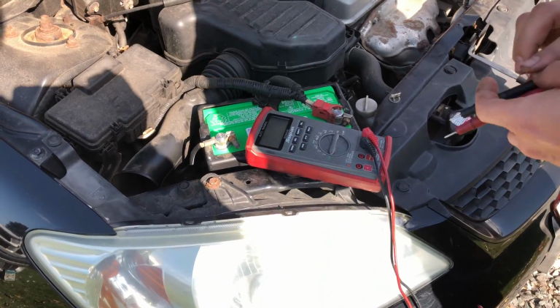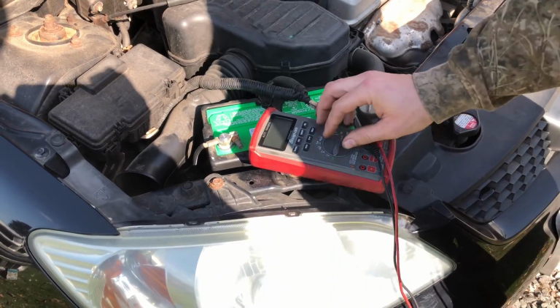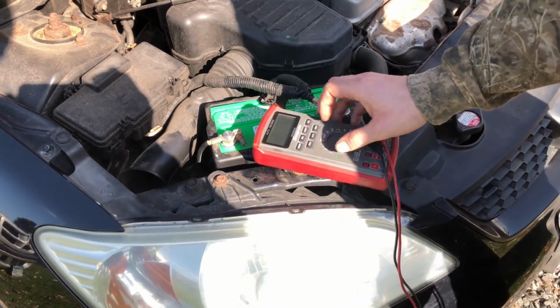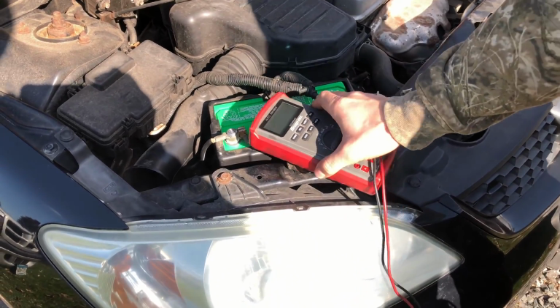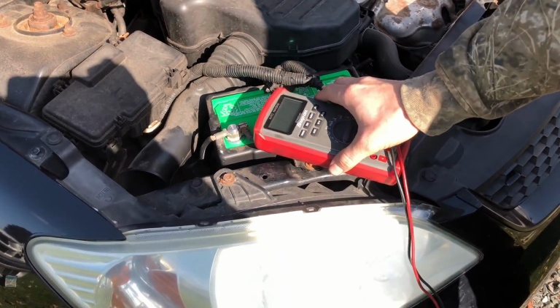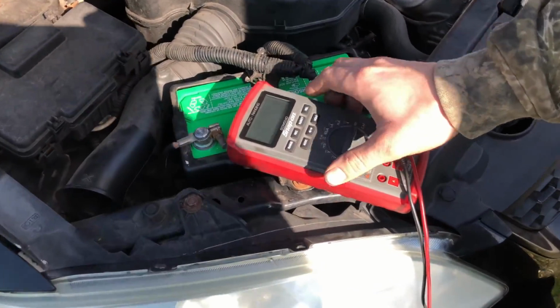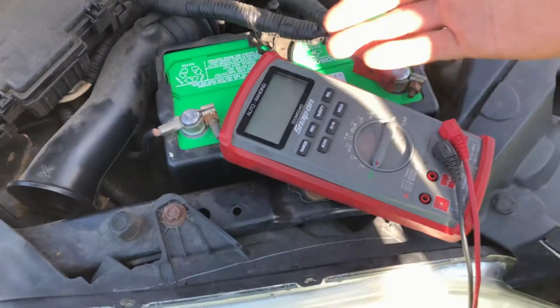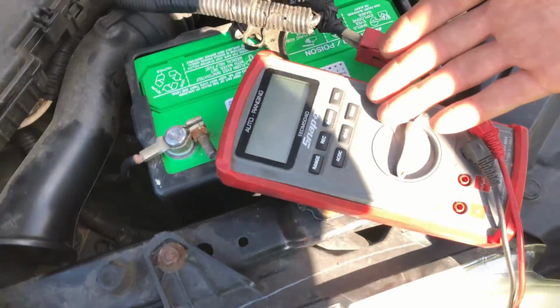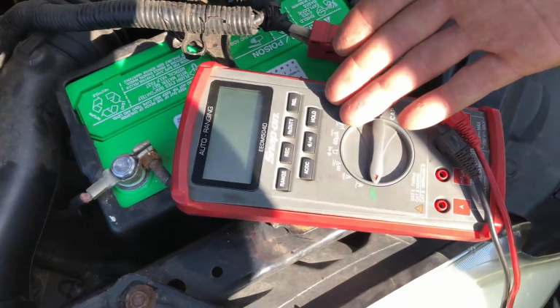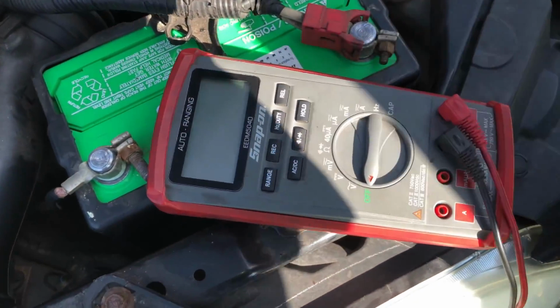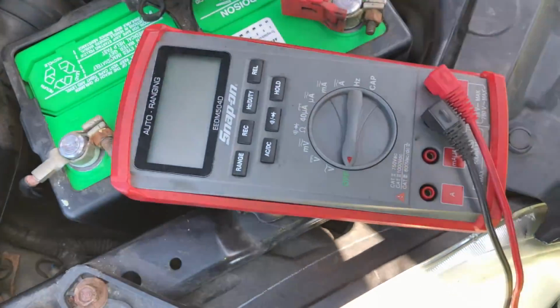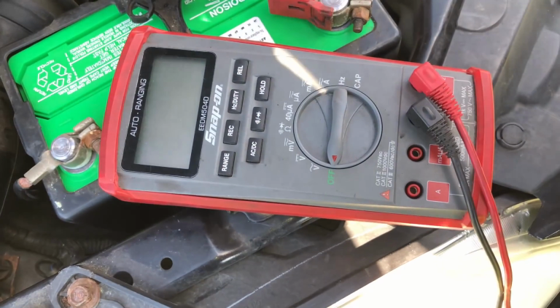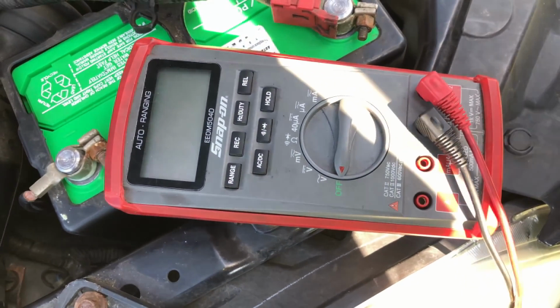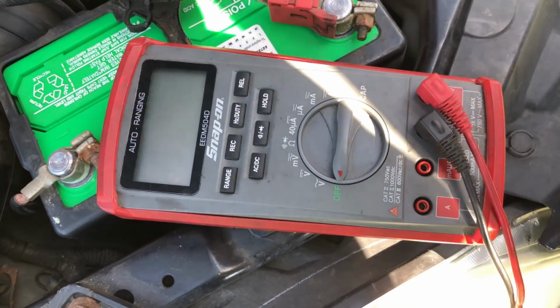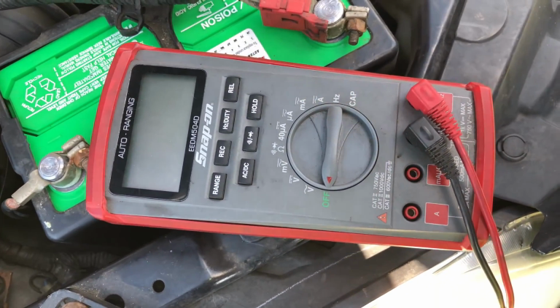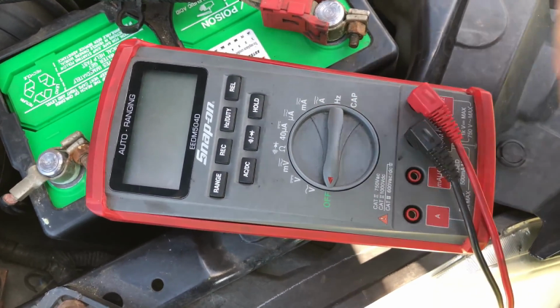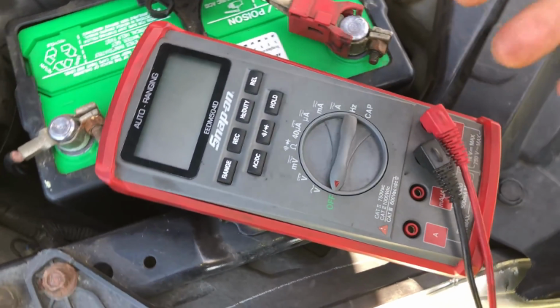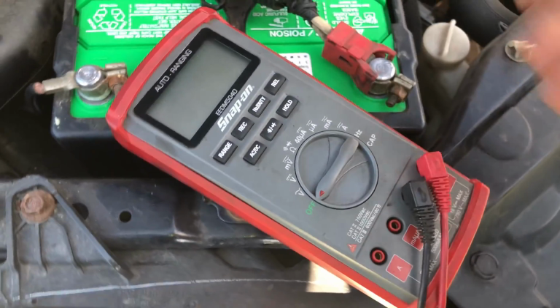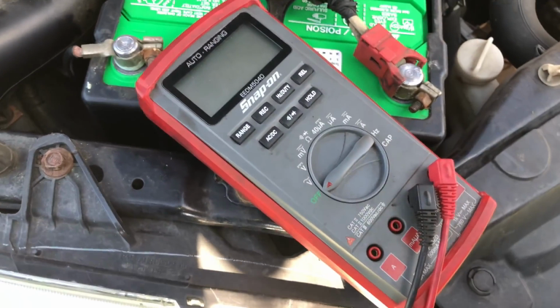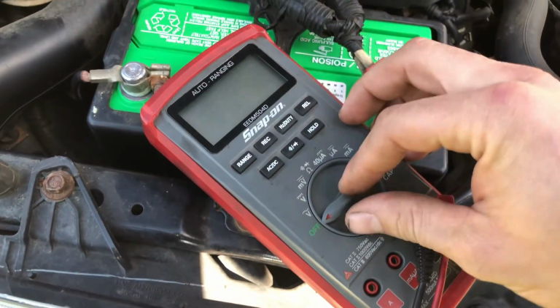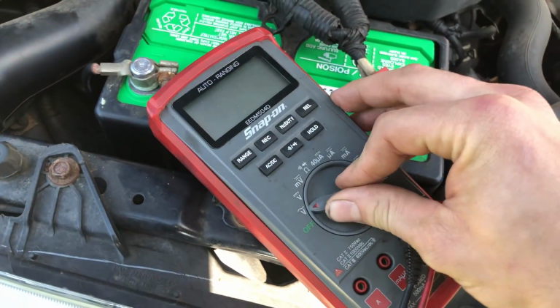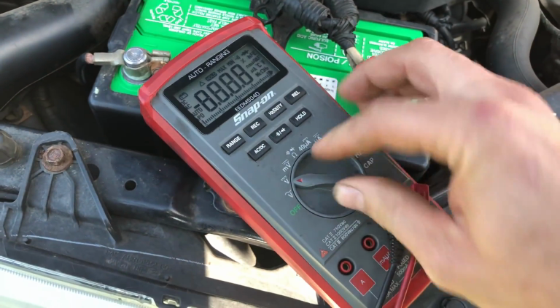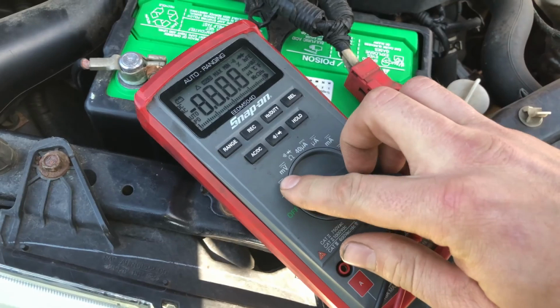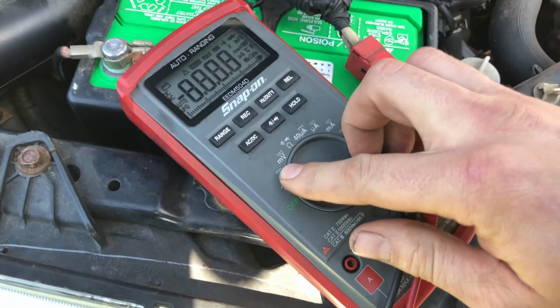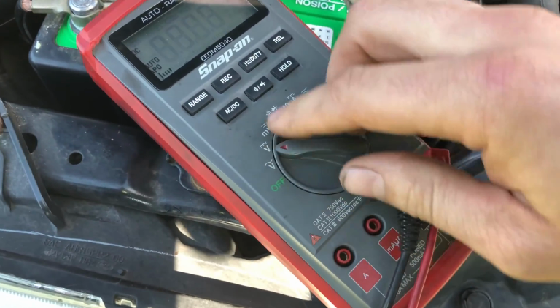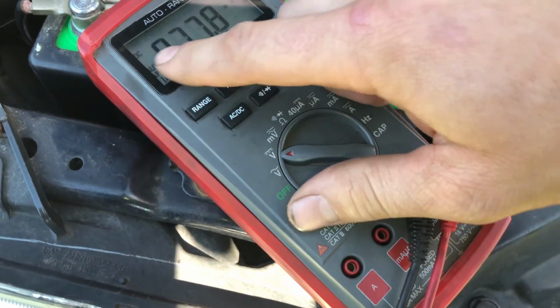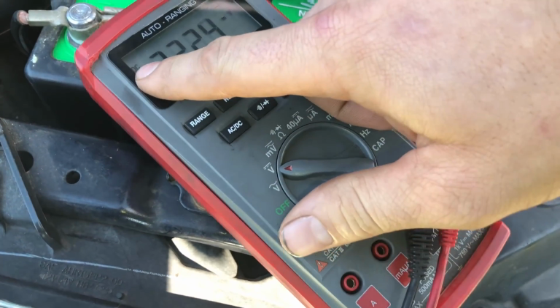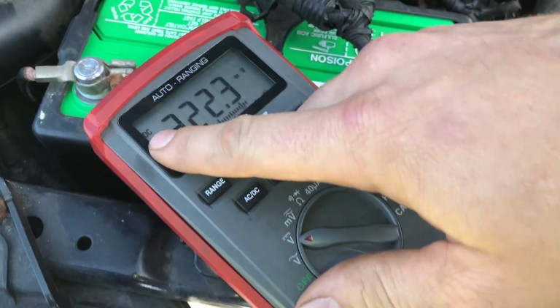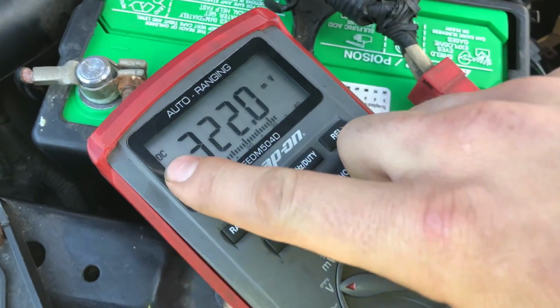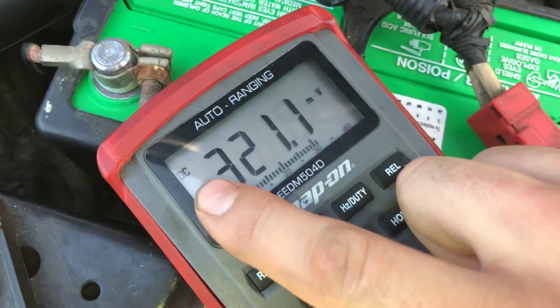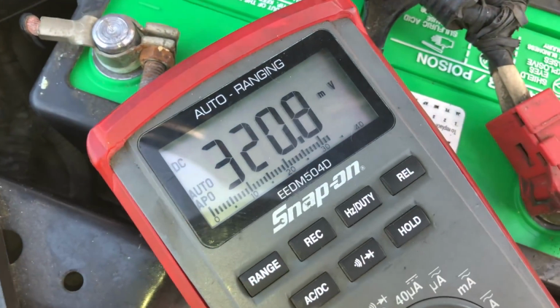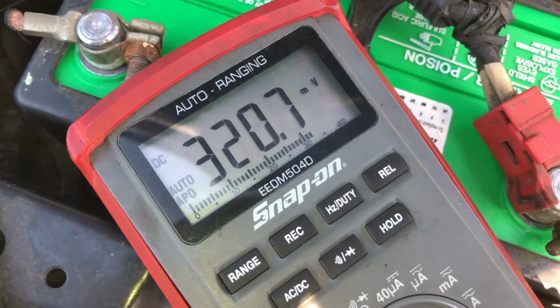You're going to need to get a voltmeter like this. You can get them for 10 bucks or even cheaper at the hardware store — it doesn't need to be anything fancy. You just need to flip it to volts DC, which means direct current. That's what we want.